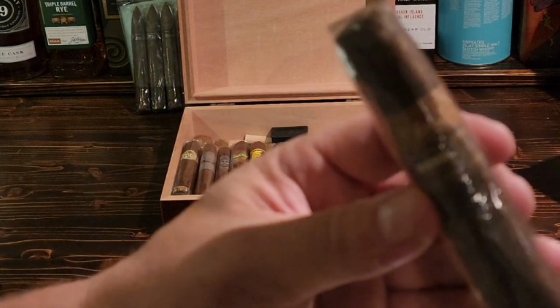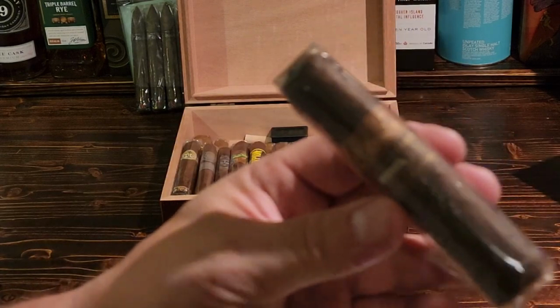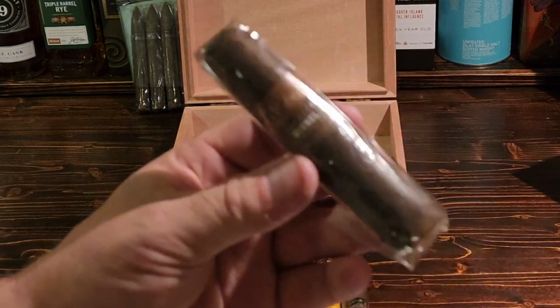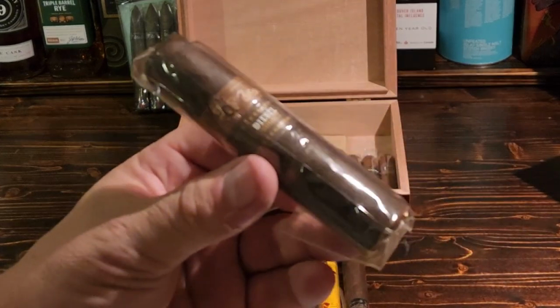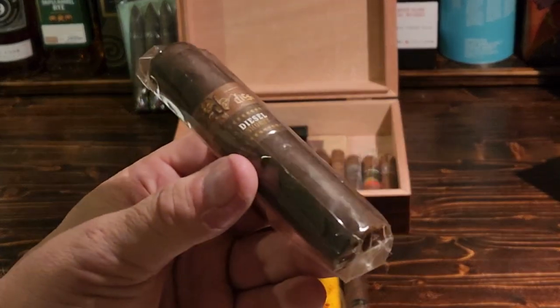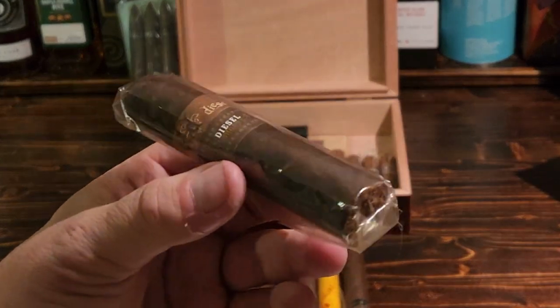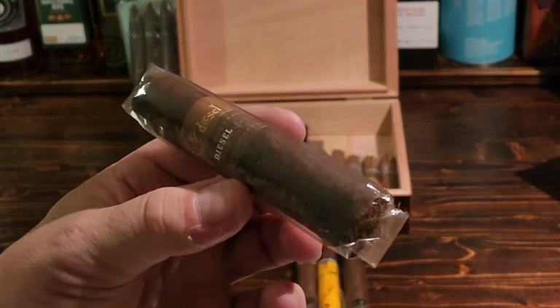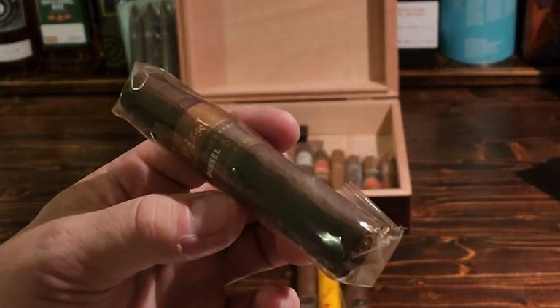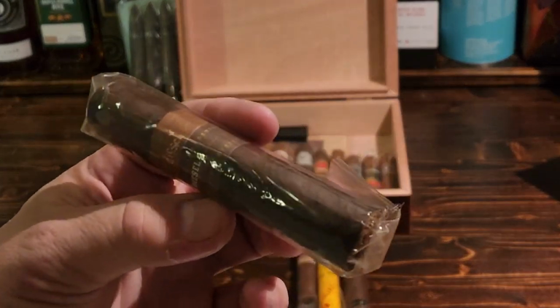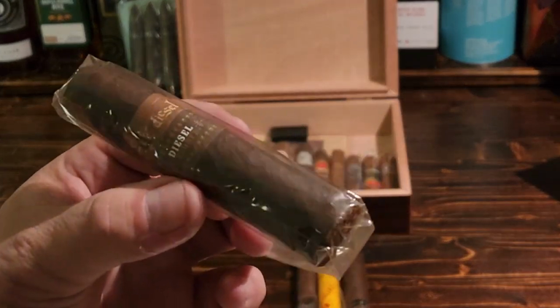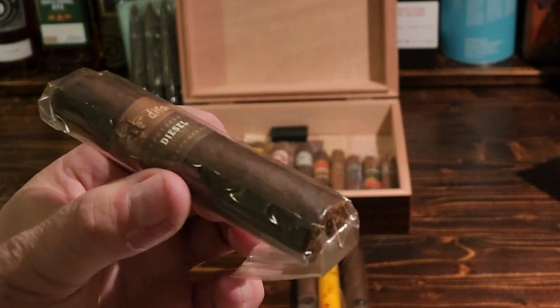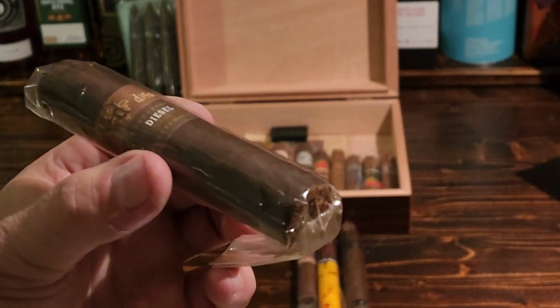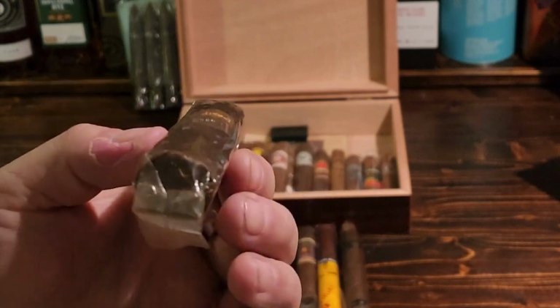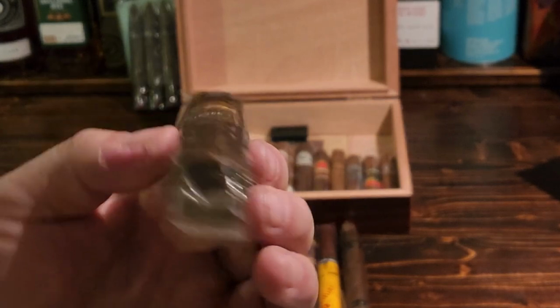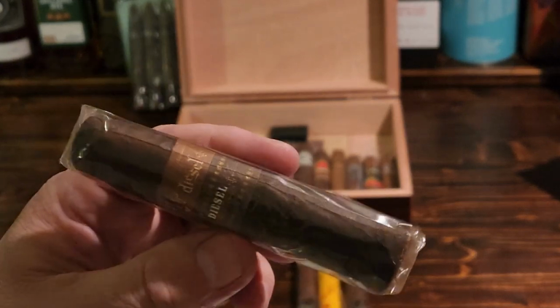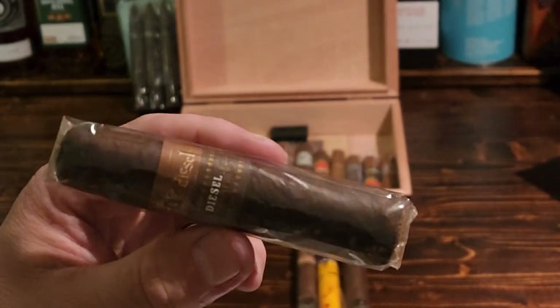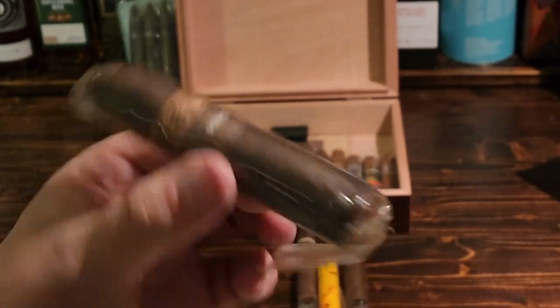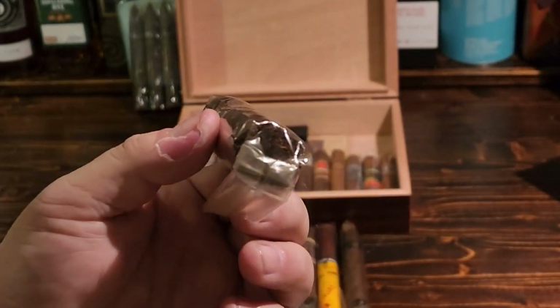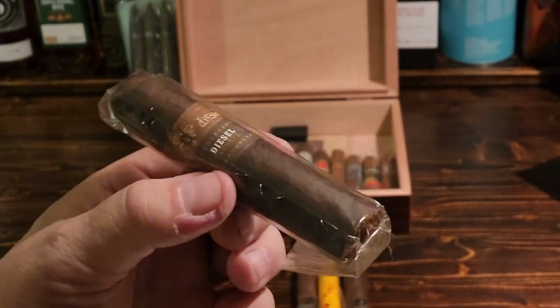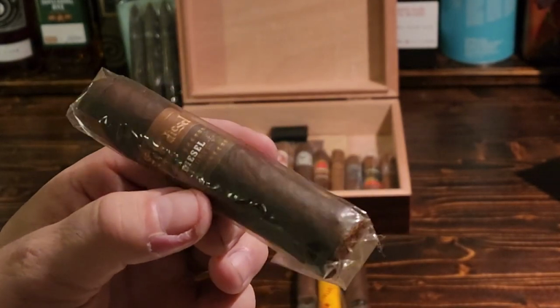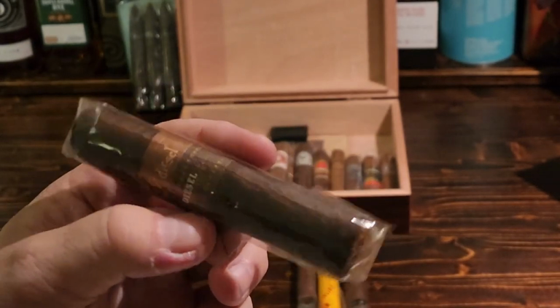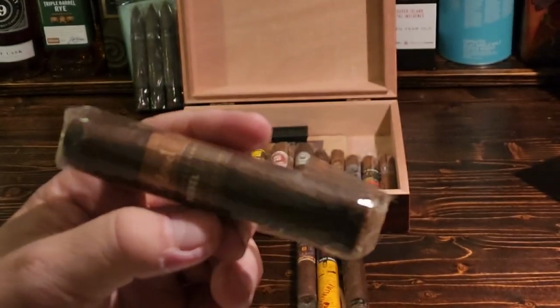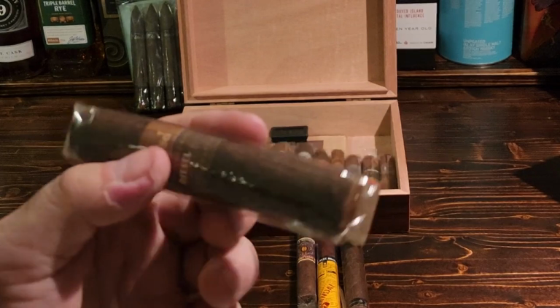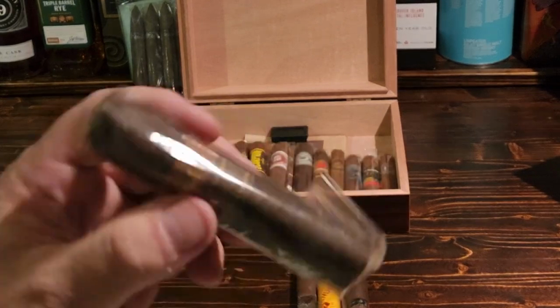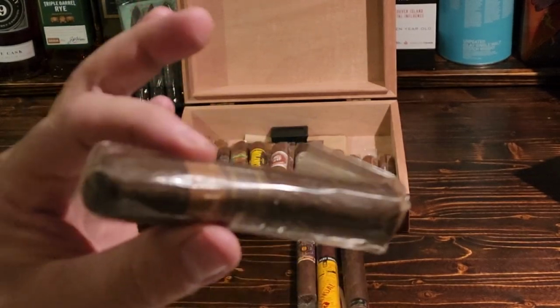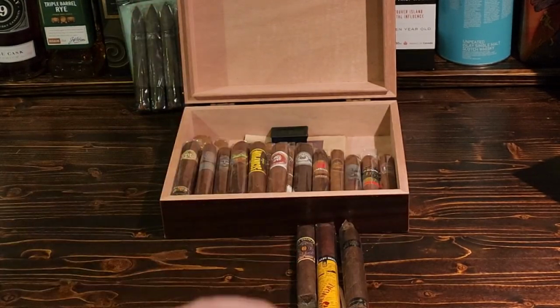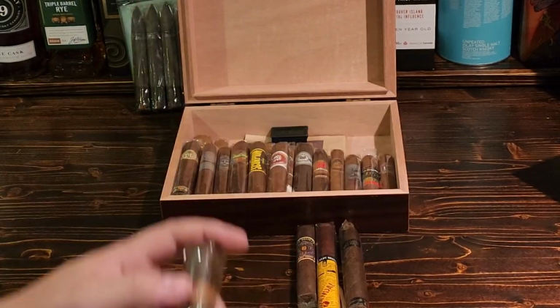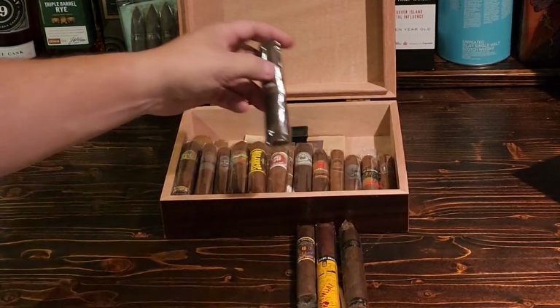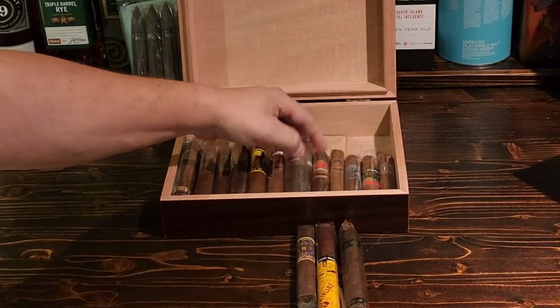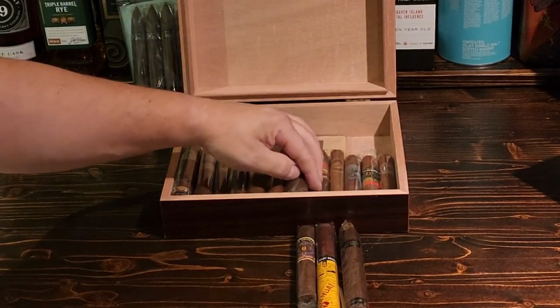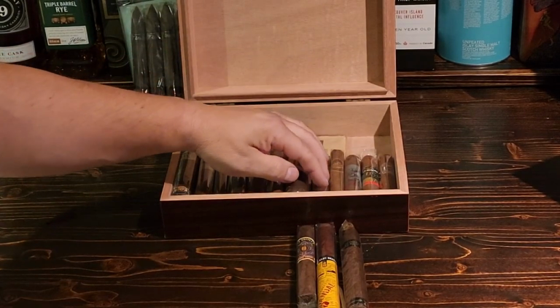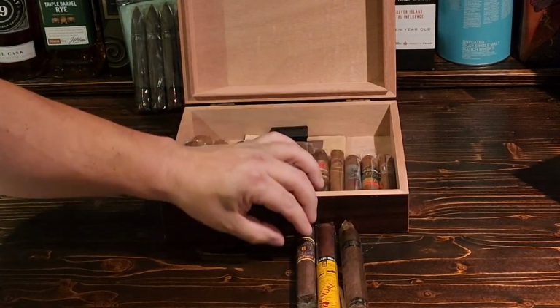This here is the Diesel Shorty Gordo — four and a half inches by 60 ring gauge. It's a crazy little cigar but super flavorful with a lot going on in that one.